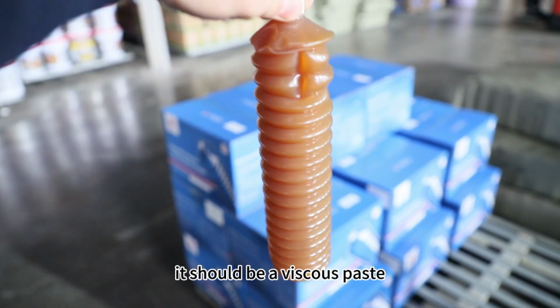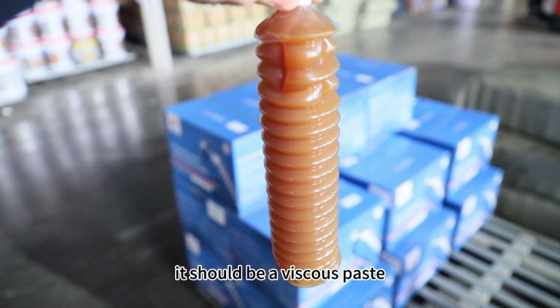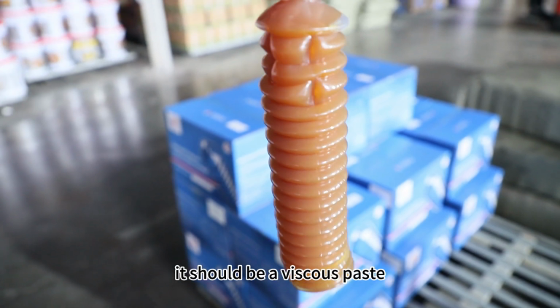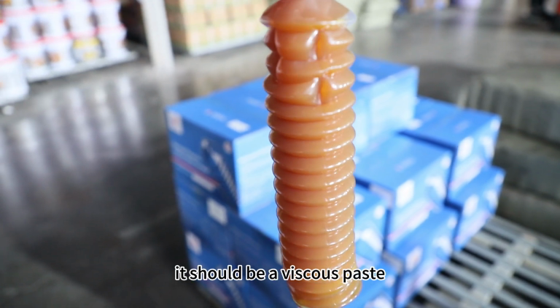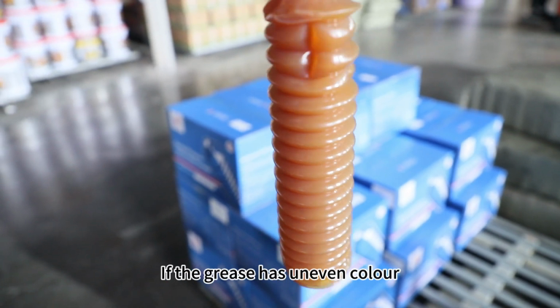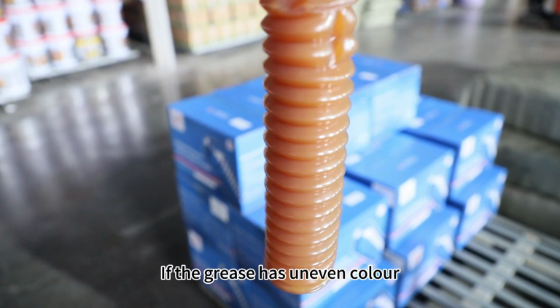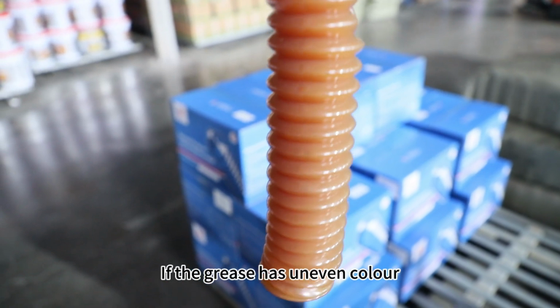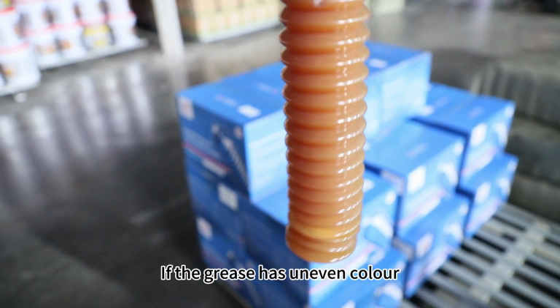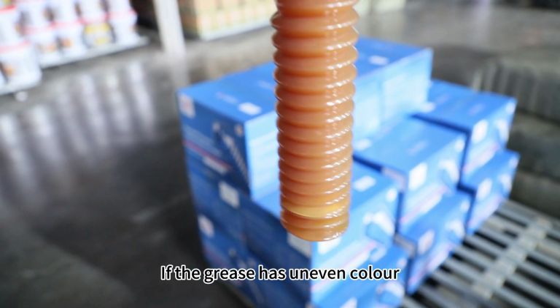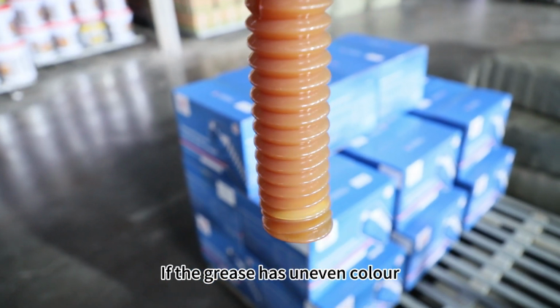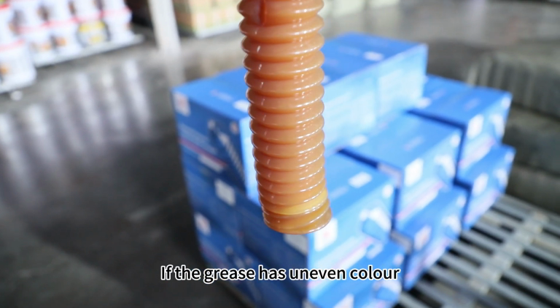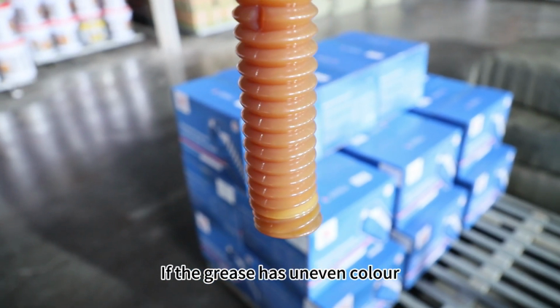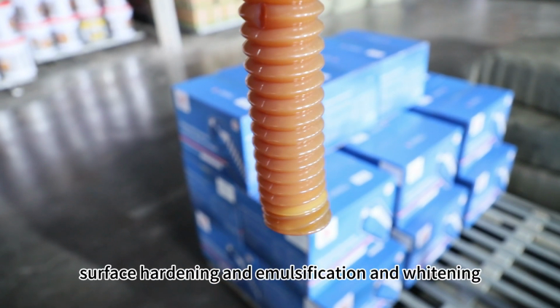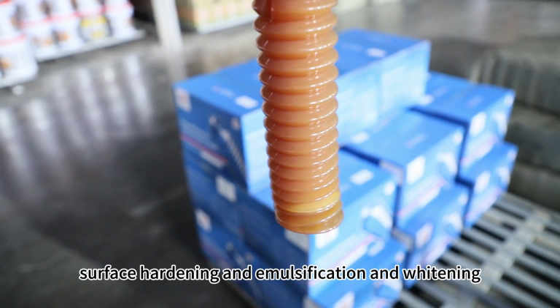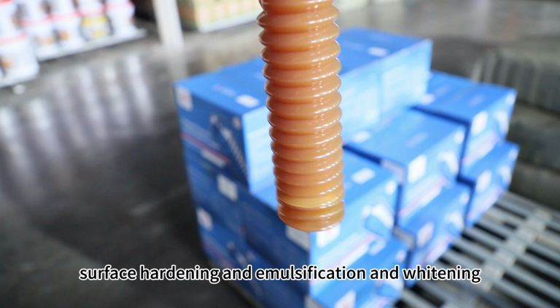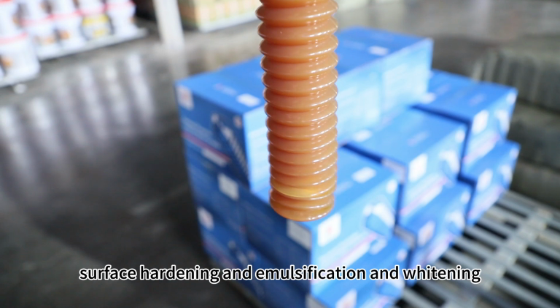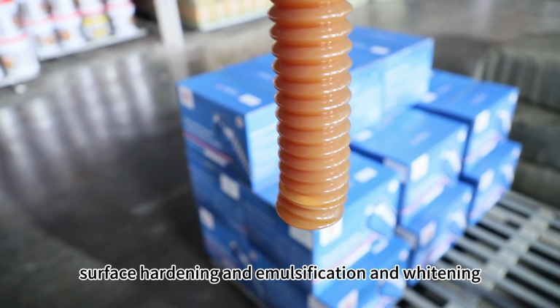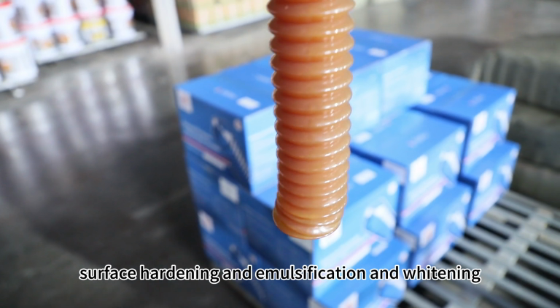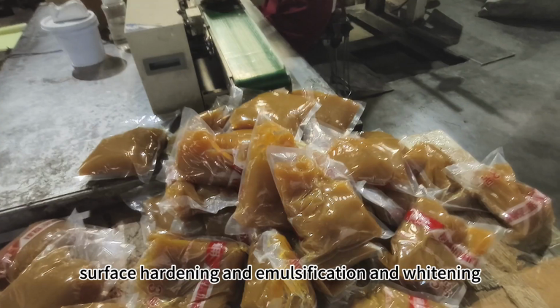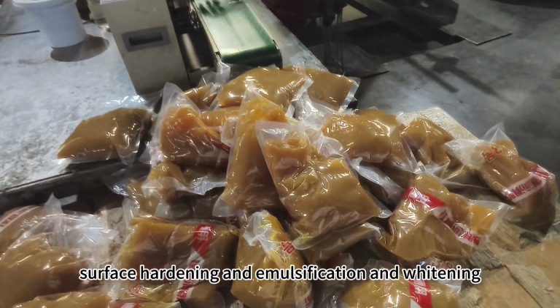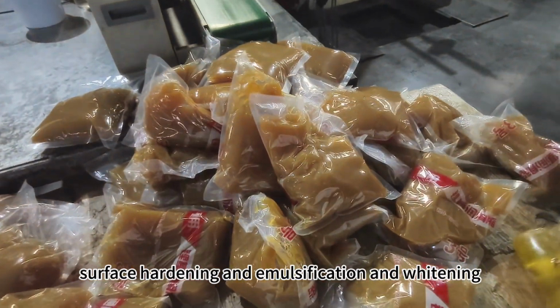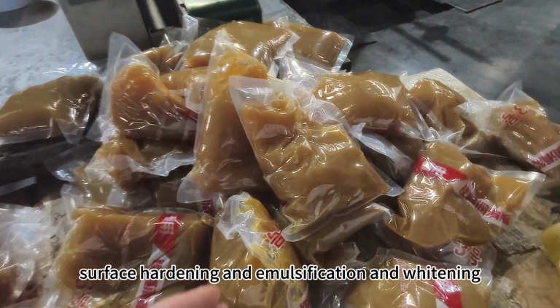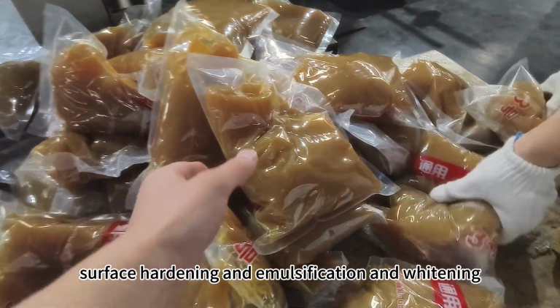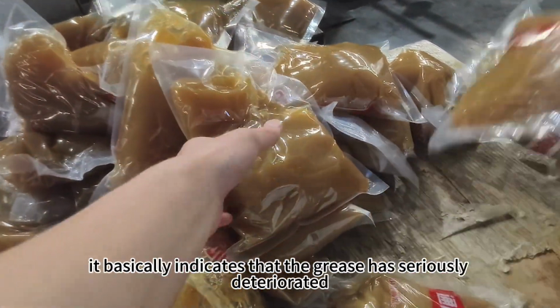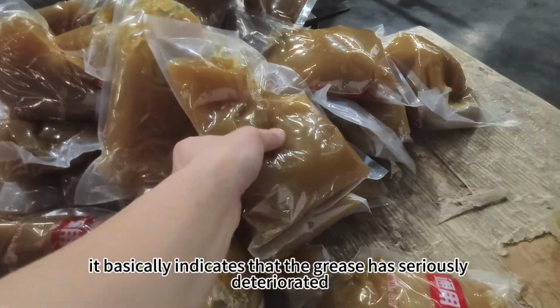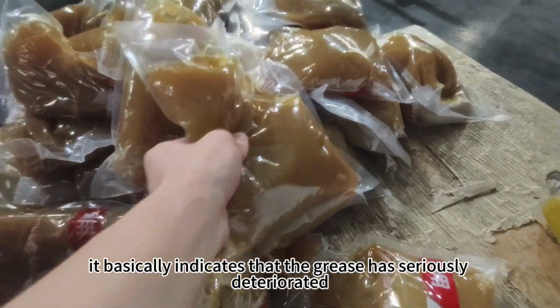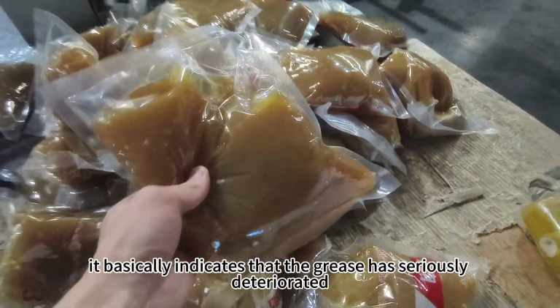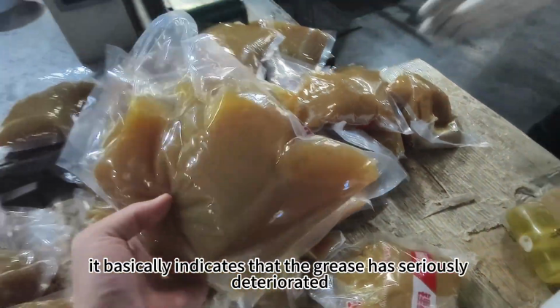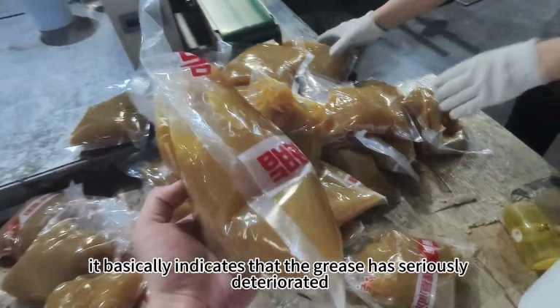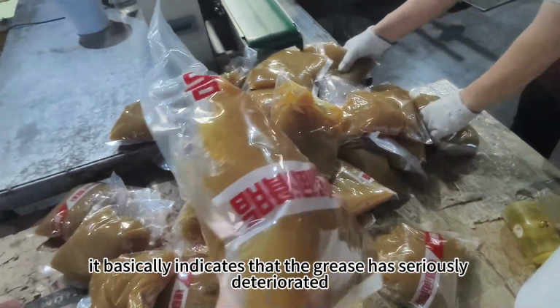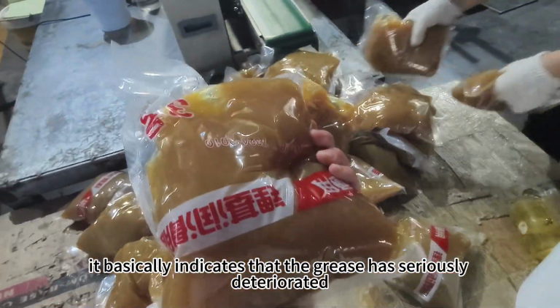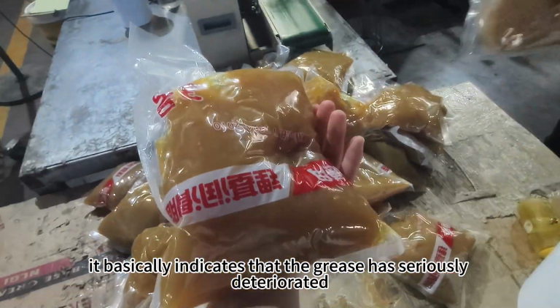If the grease has uneven color, surface hardening, emulsification, or whitening, it basically indicates that the grease has seriously deteriorated — try not to buy or use it.